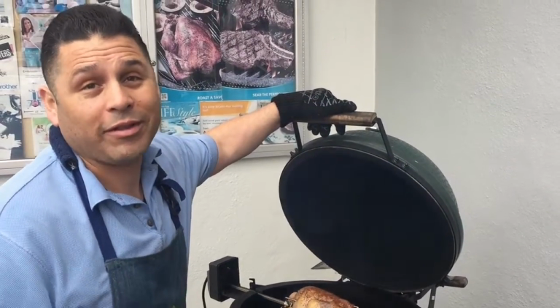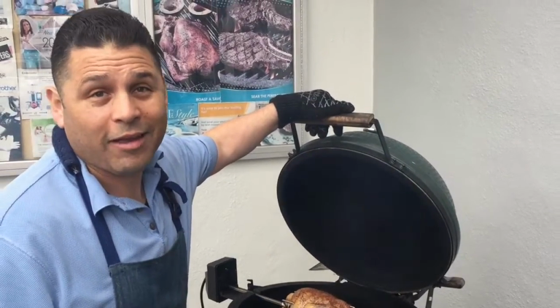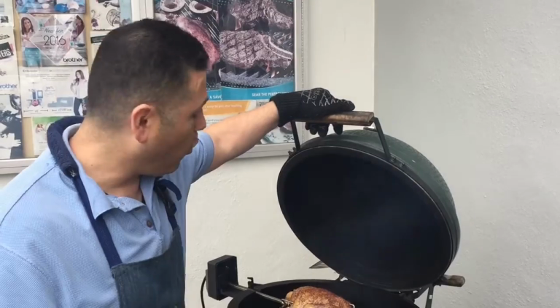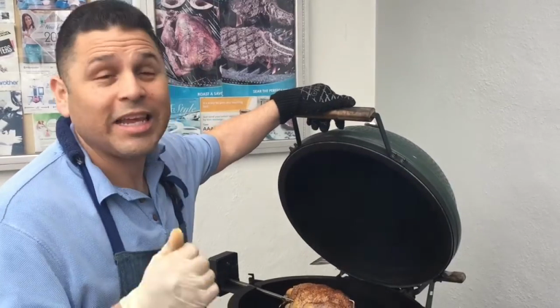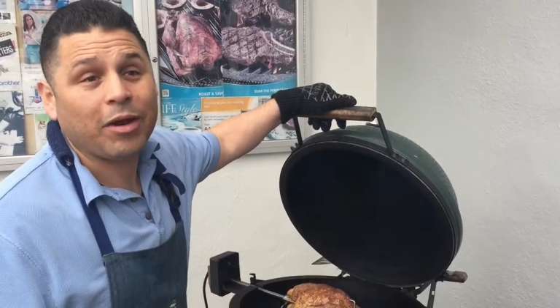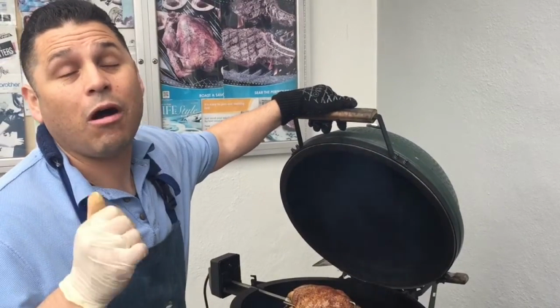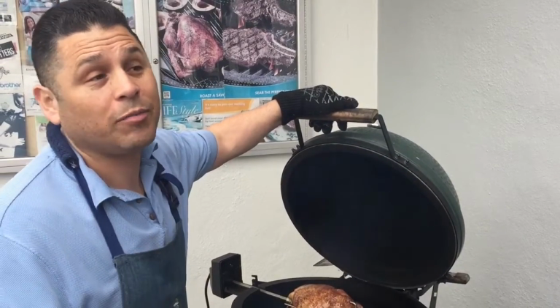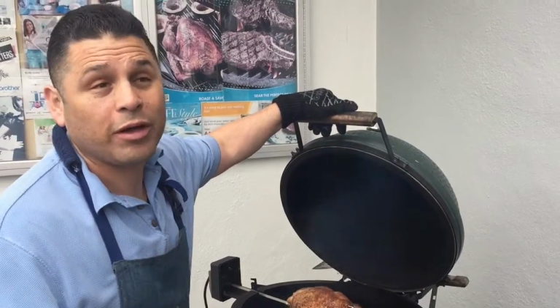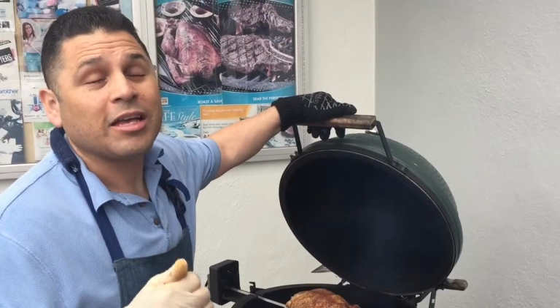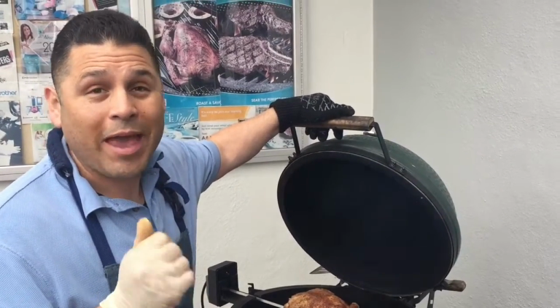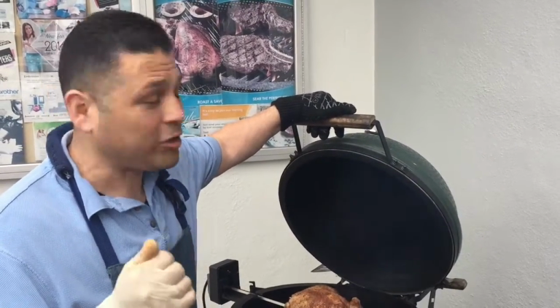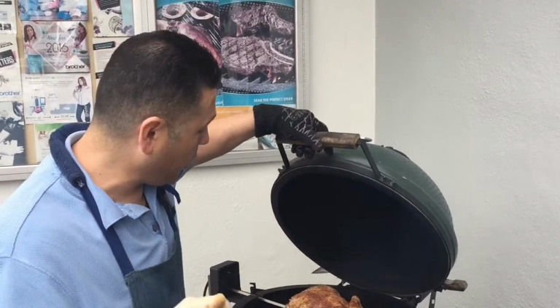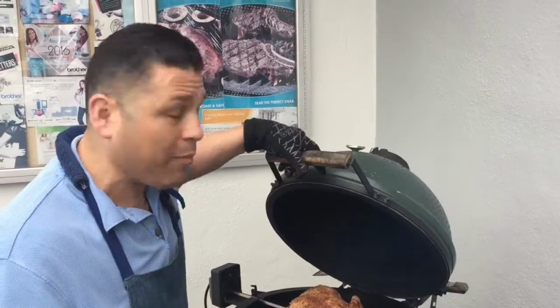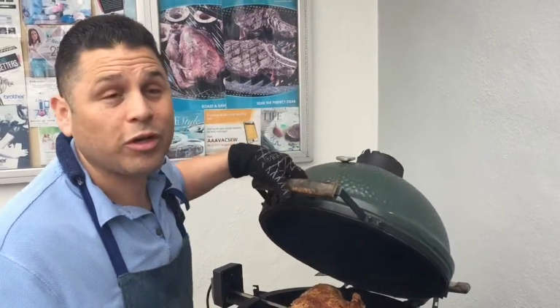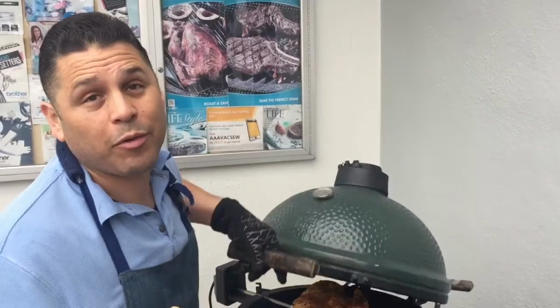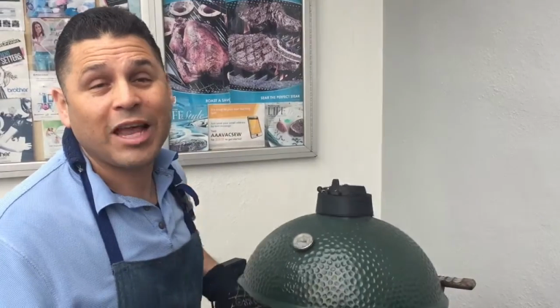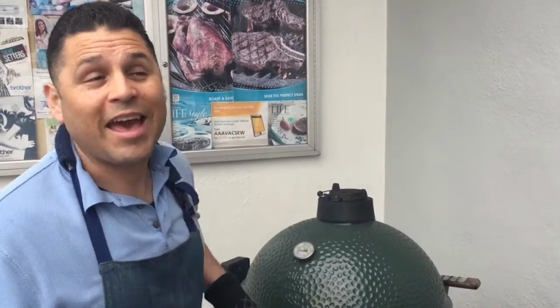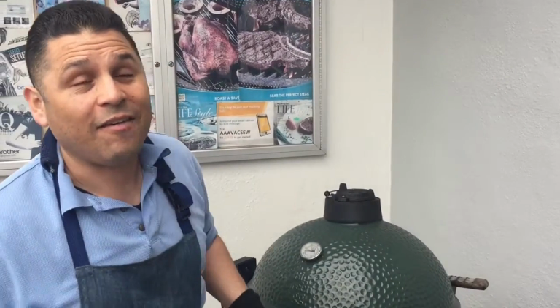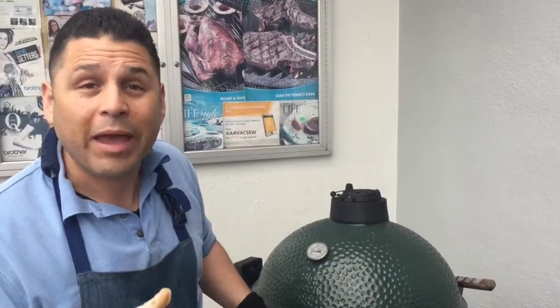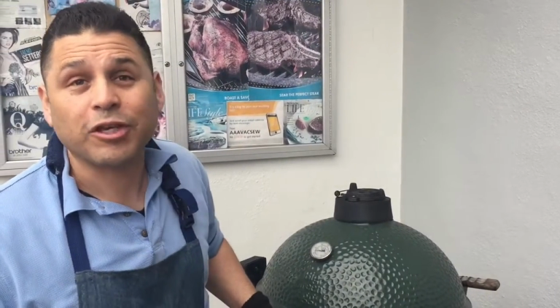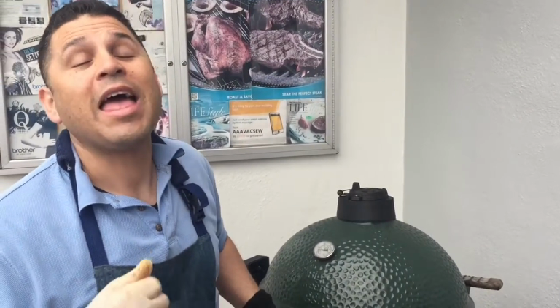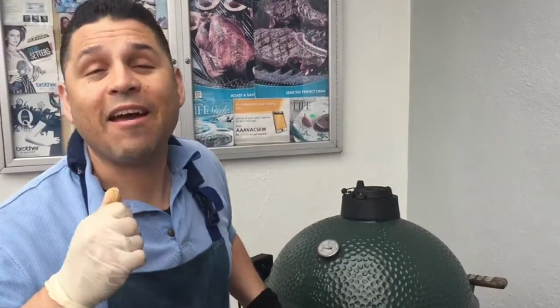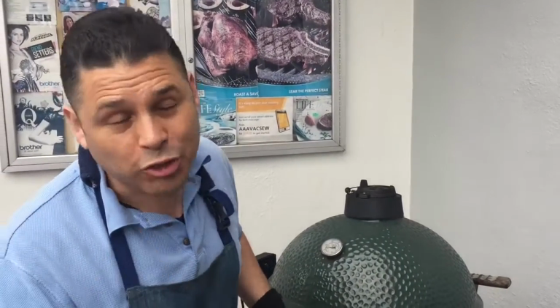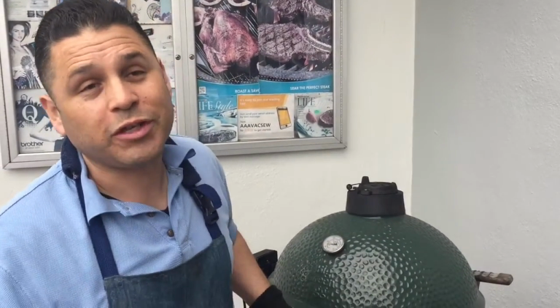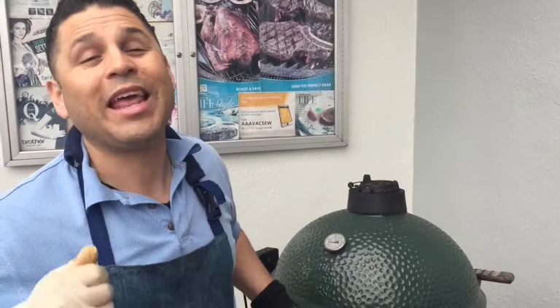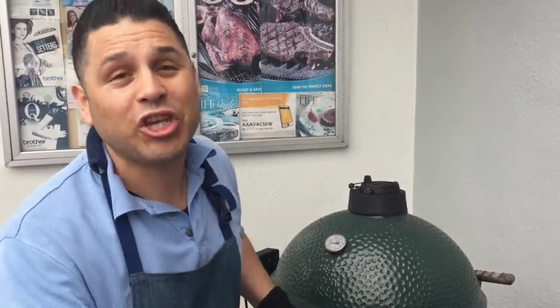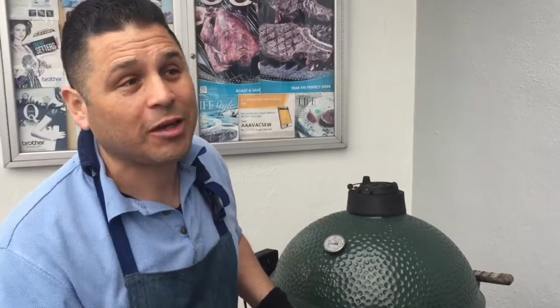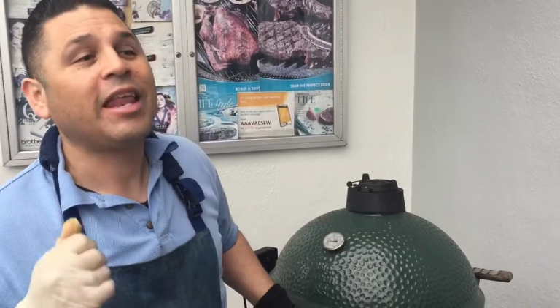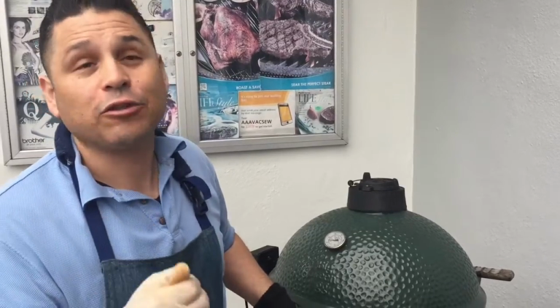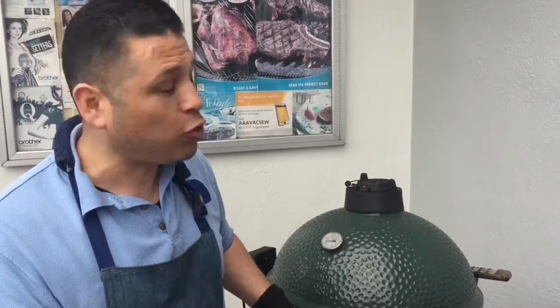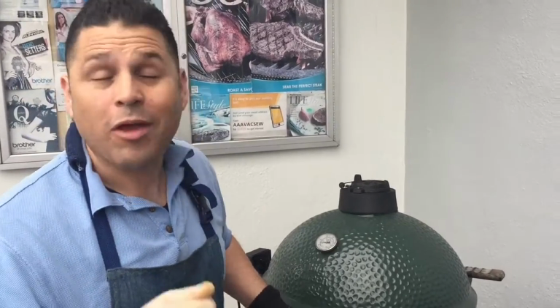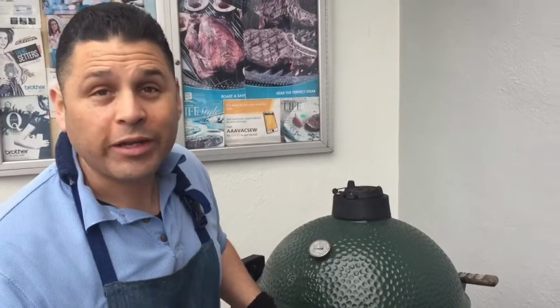Alright, we're also gonna be doing some hamburgers — not just regular hamburgers. We're gonna do hamburgers that have jalapenos in them, mushrooms in them, cheese, and a pretzel crust. We'll come back to those later.